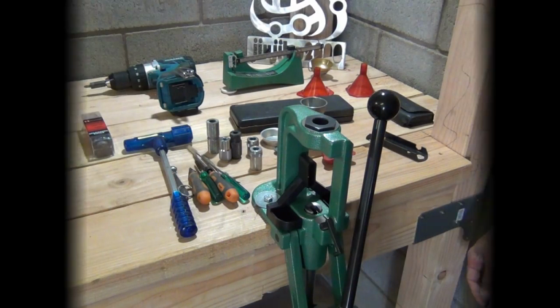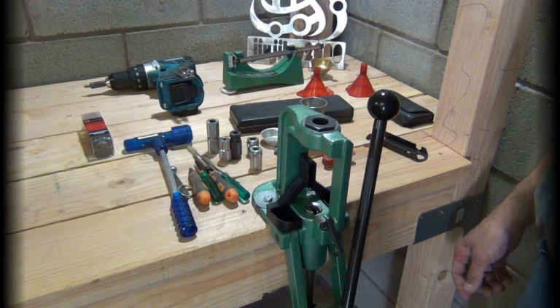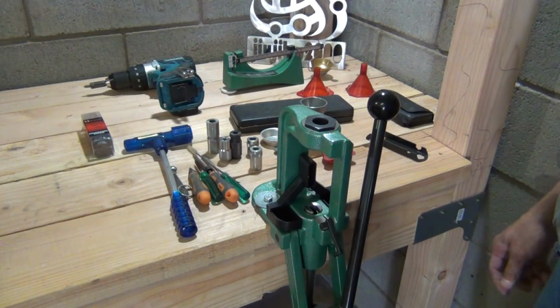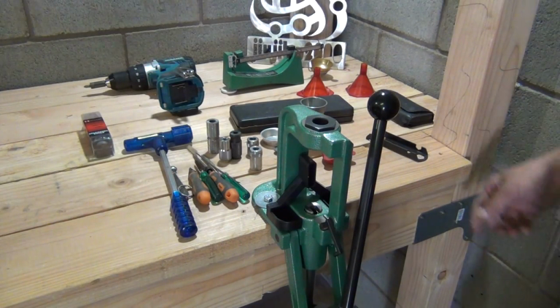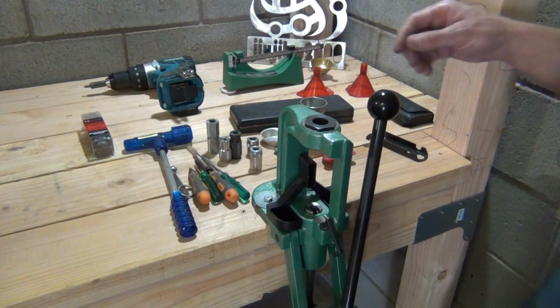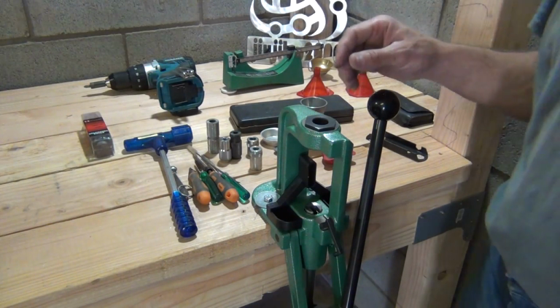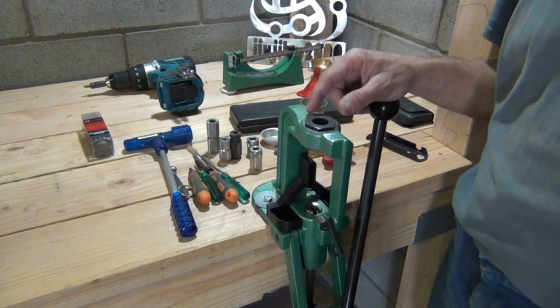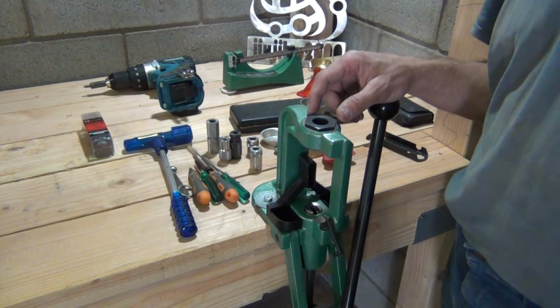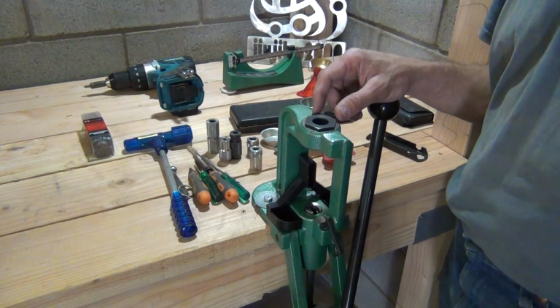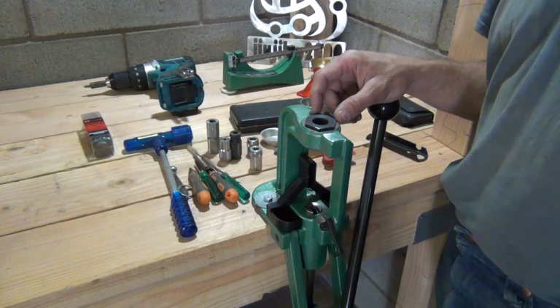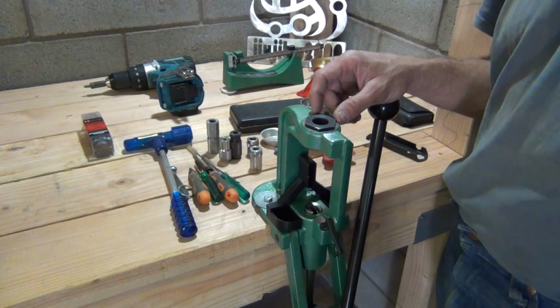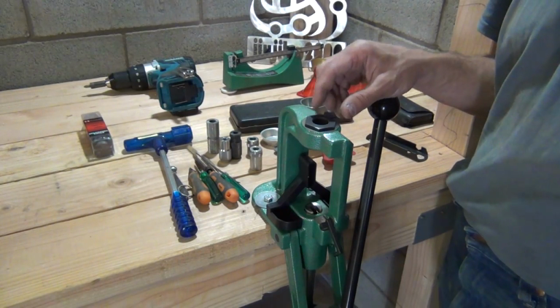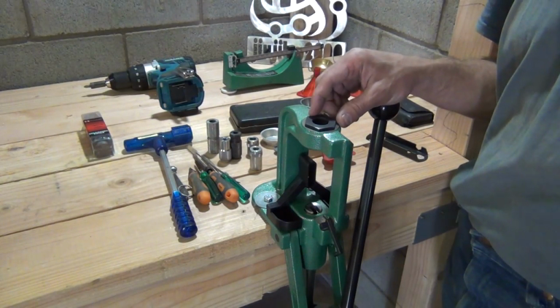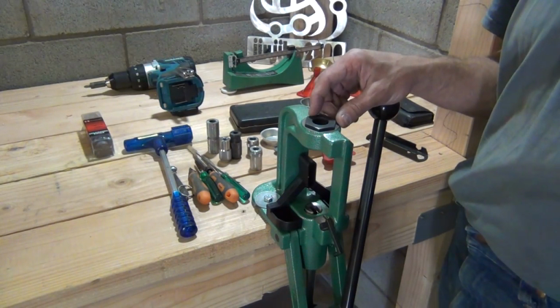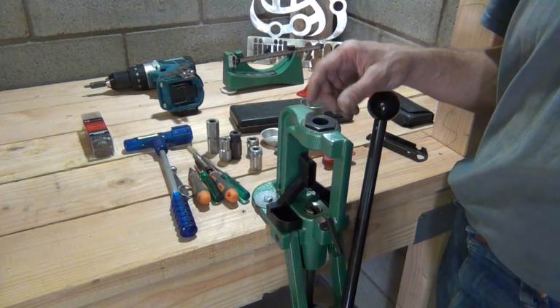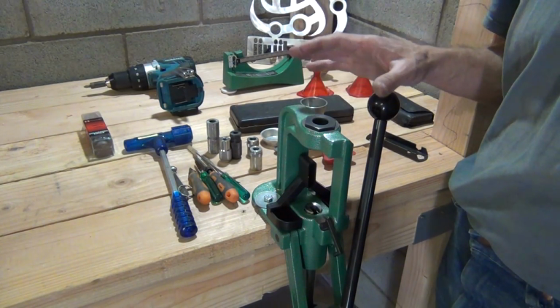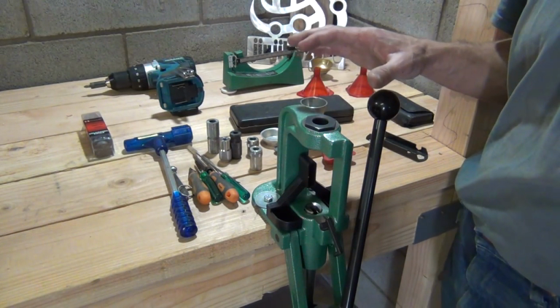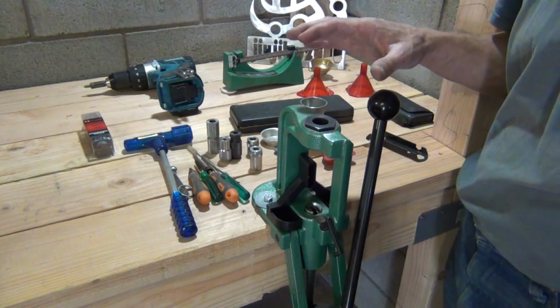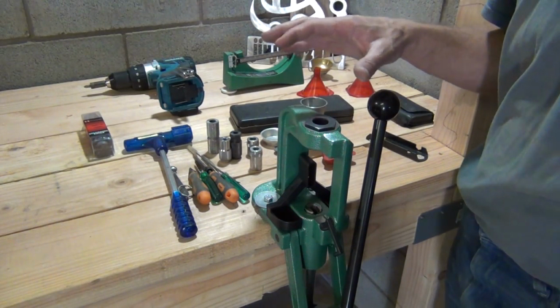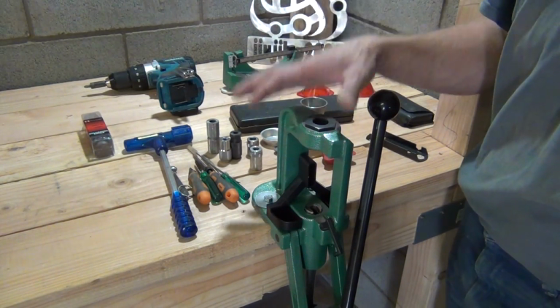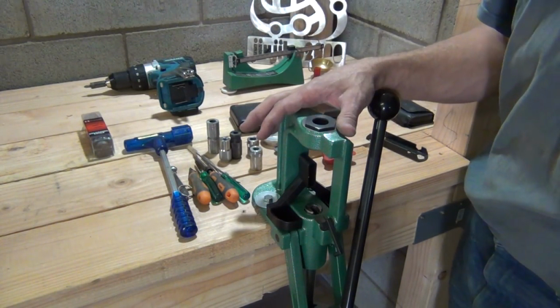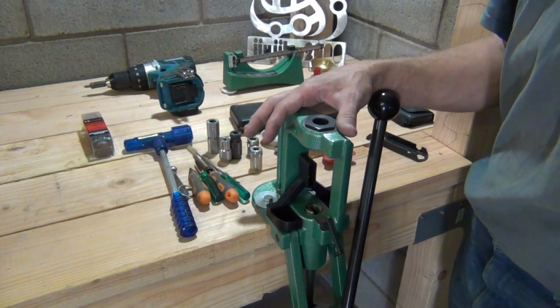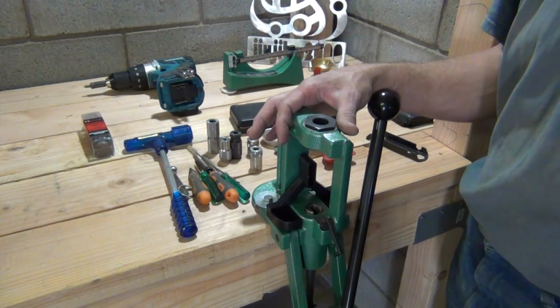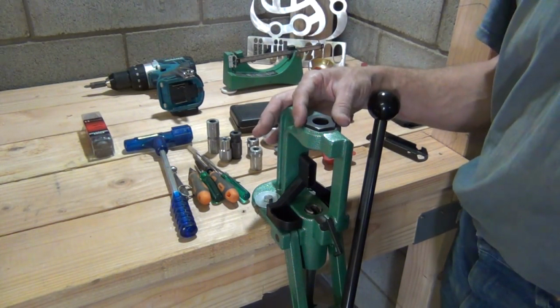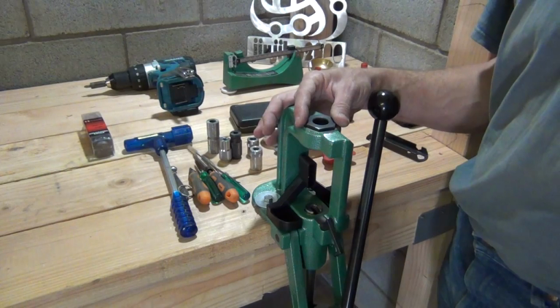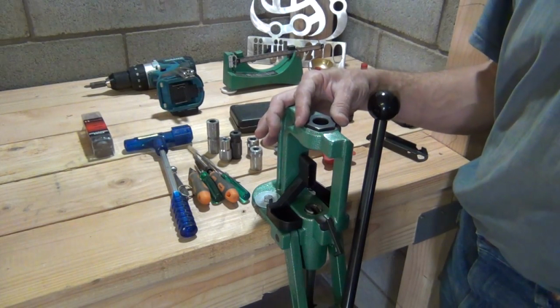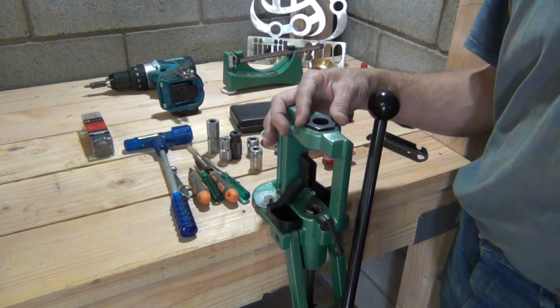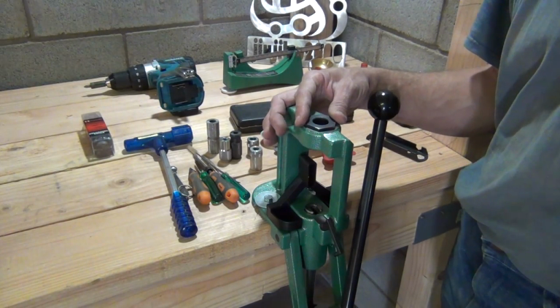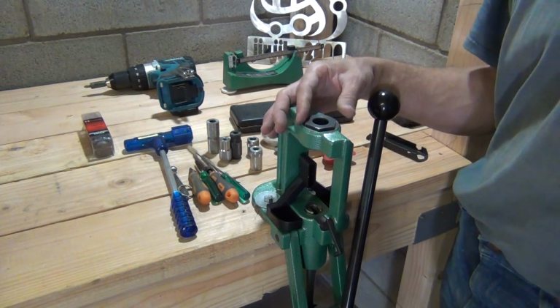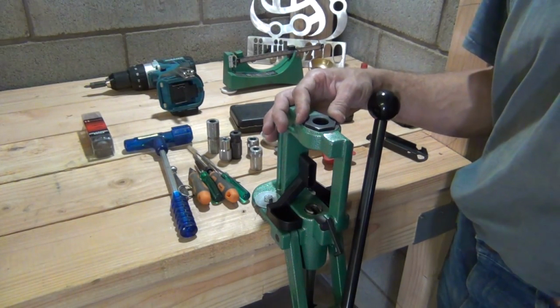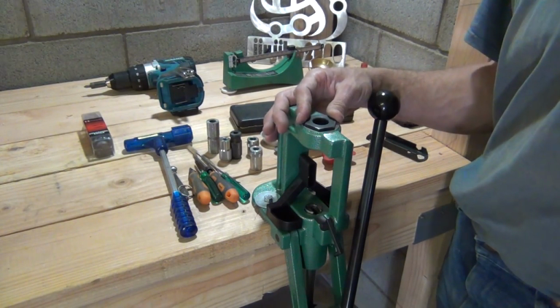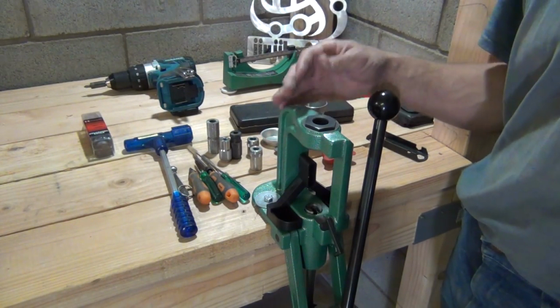Hello everybody, welcome back. Jiu Jitsu 2000 here today. I'm back and I have an interesting video for you. Today I want to talk about the RCBS Rock Chucker Supreme single stage reloading press.